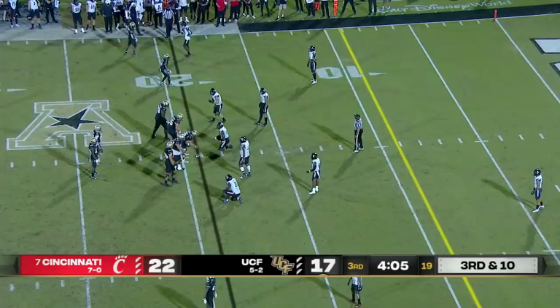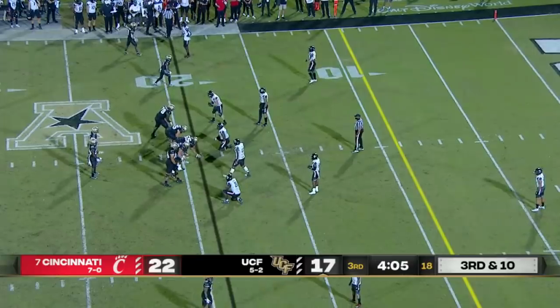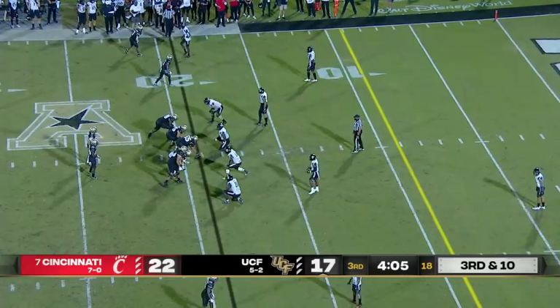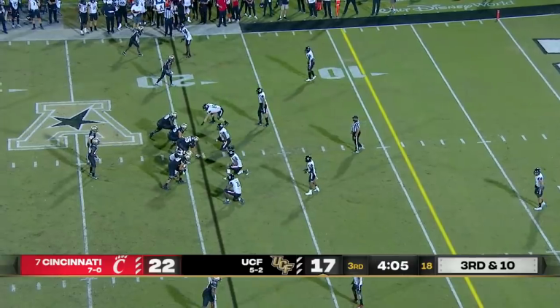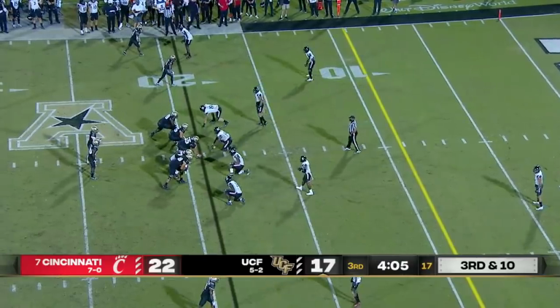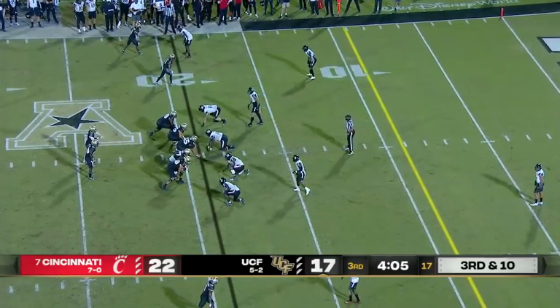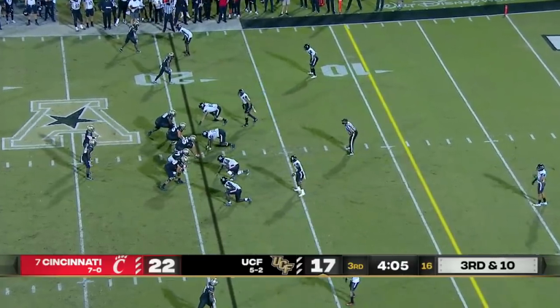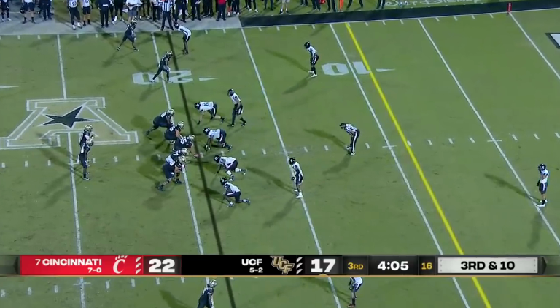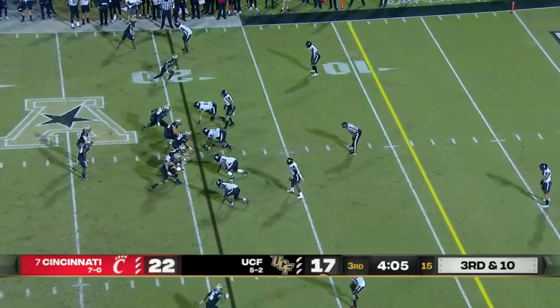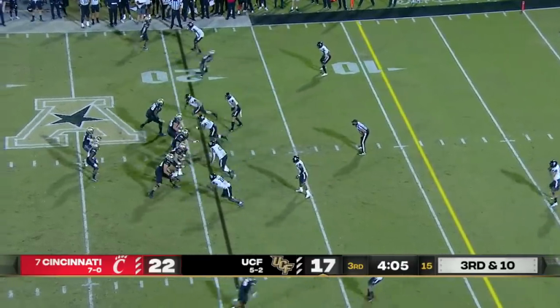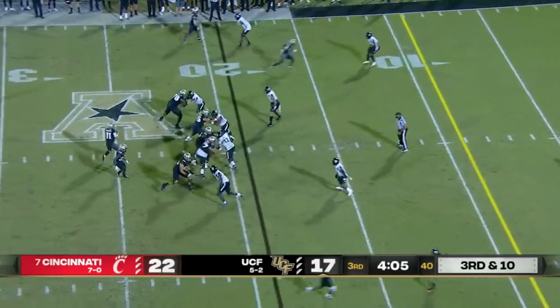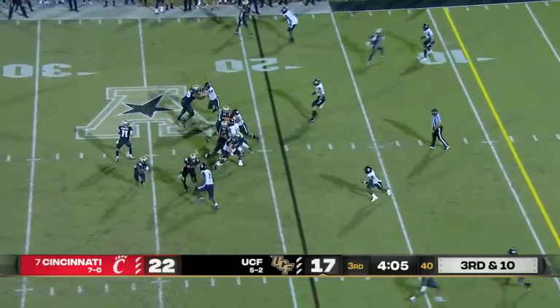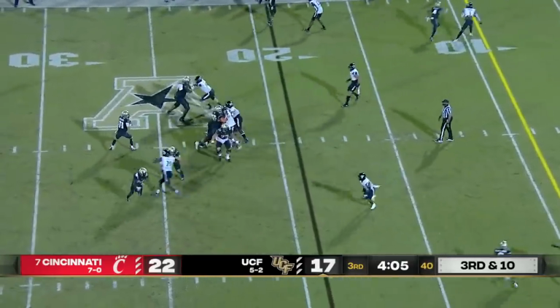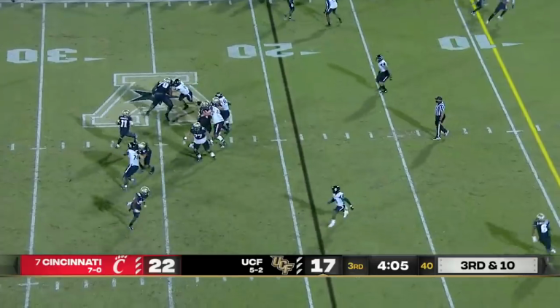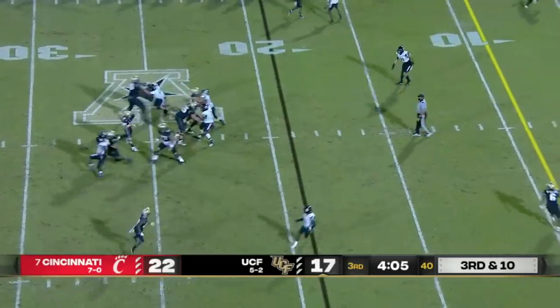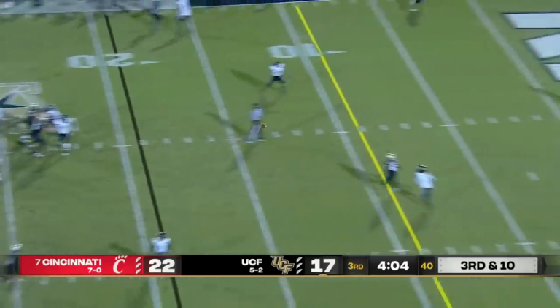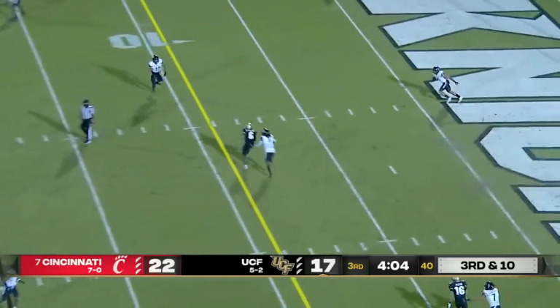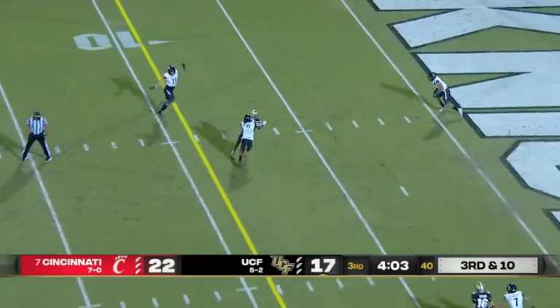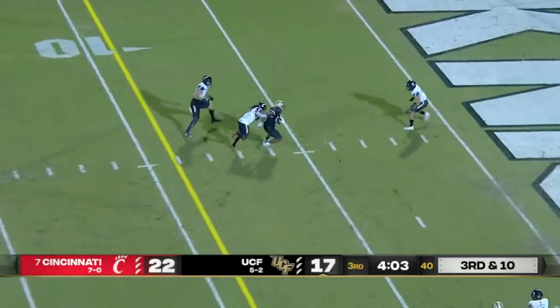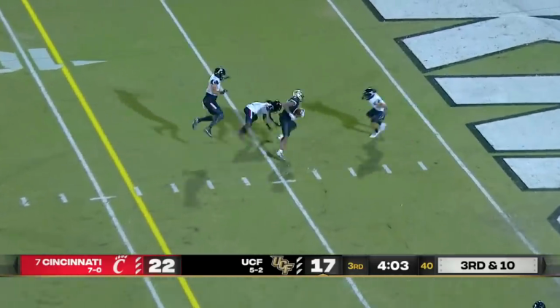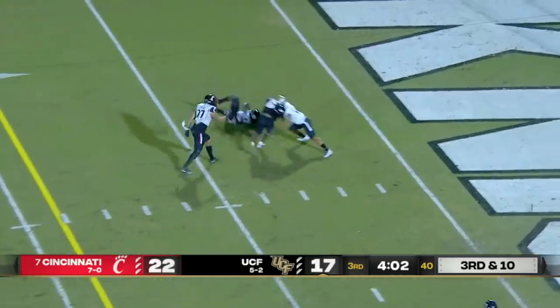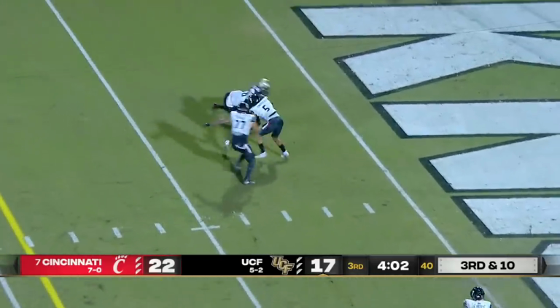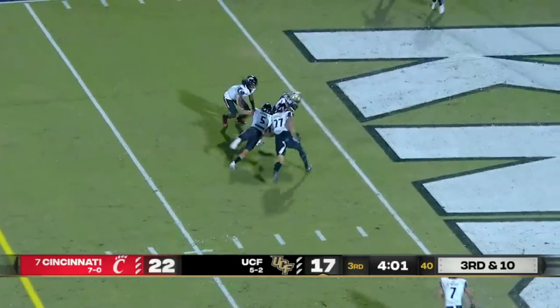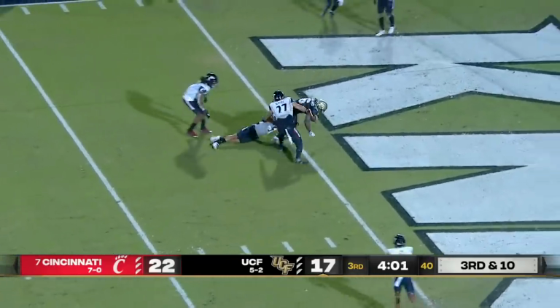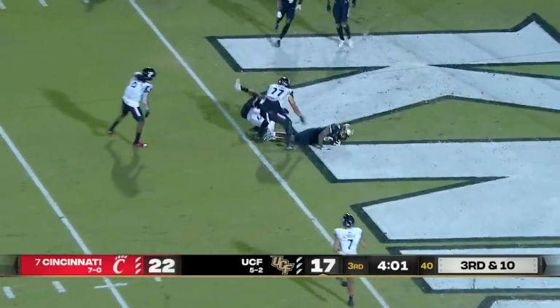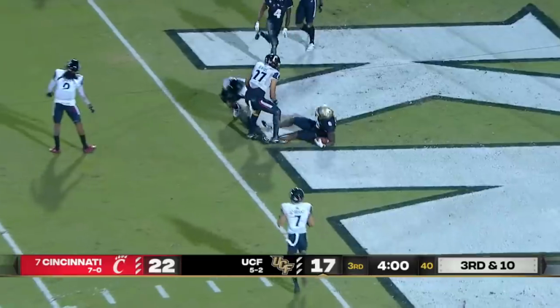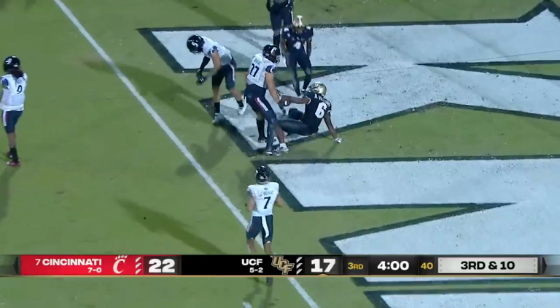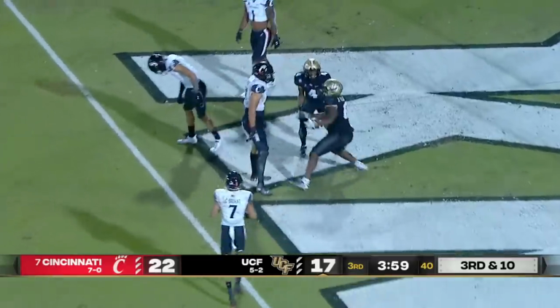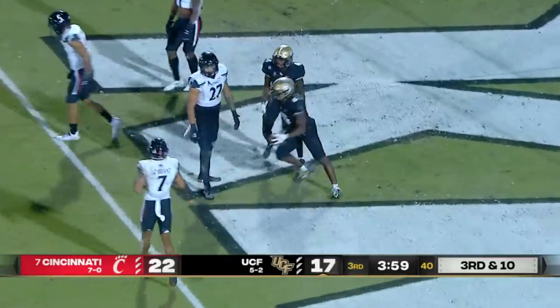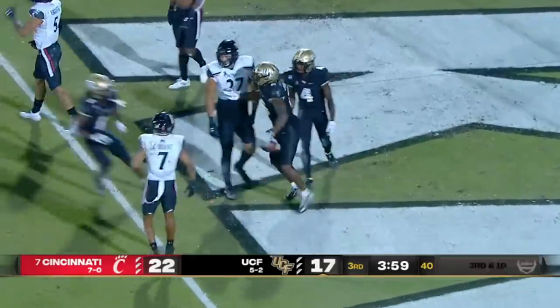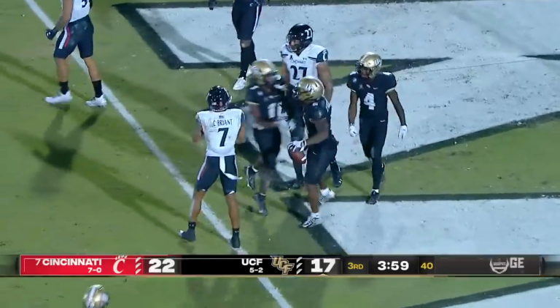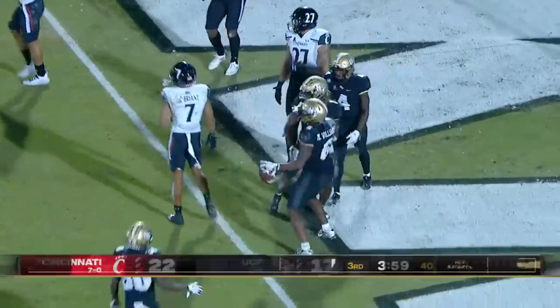Greg McRae in the backfield. Gabriel over the middle, has his man Williams, put his hat down — Touchdown, UCF!